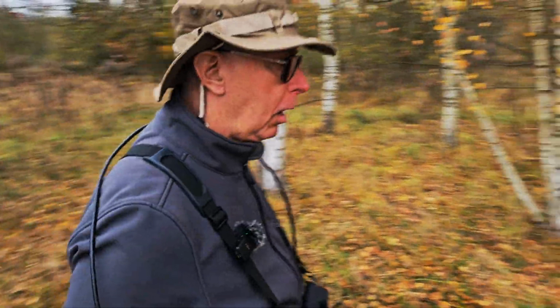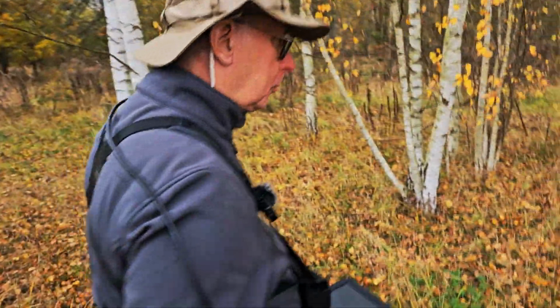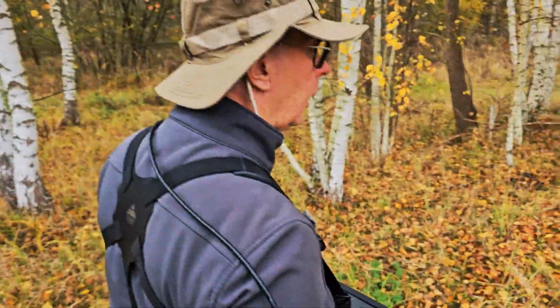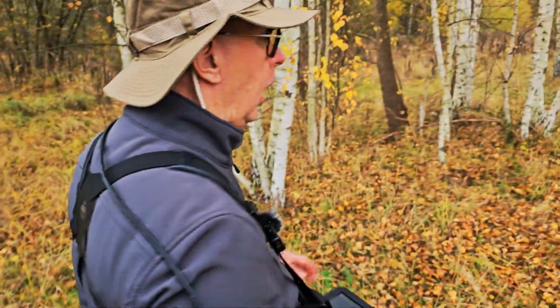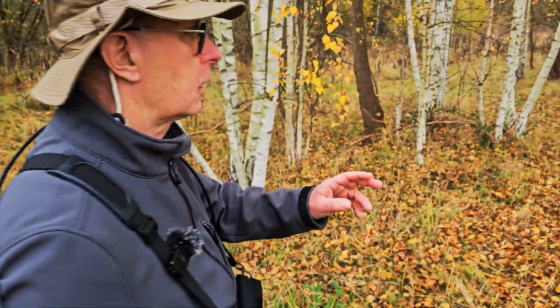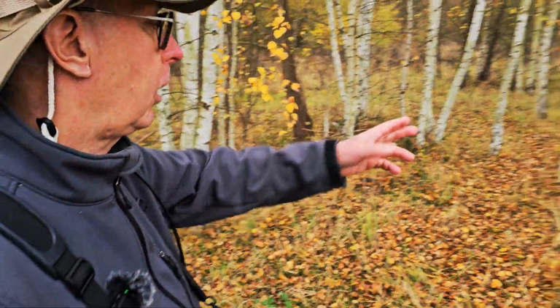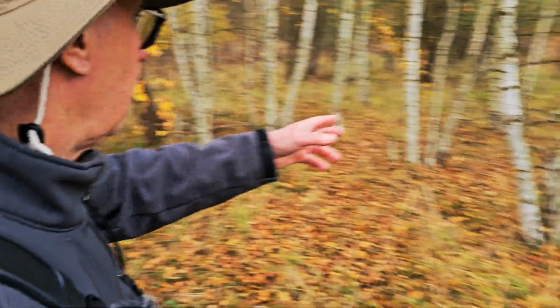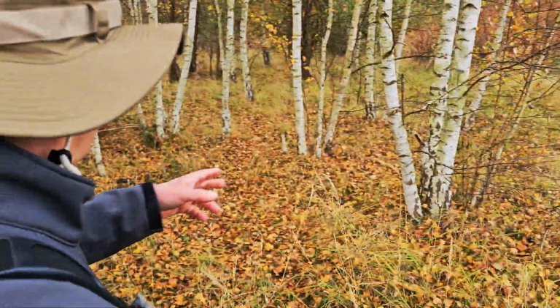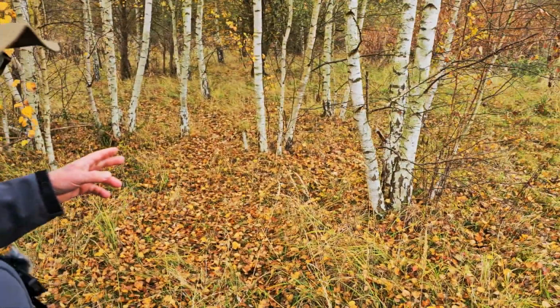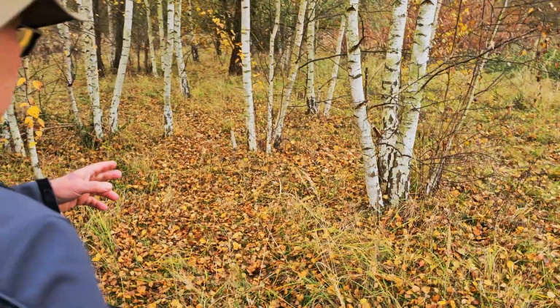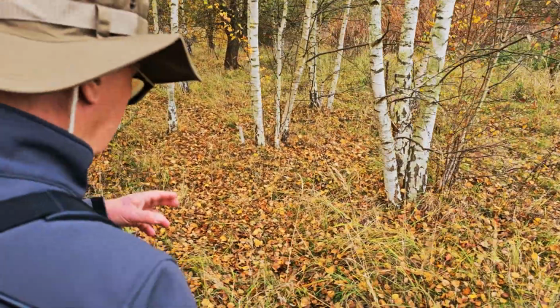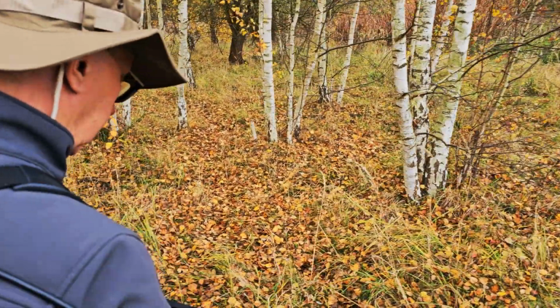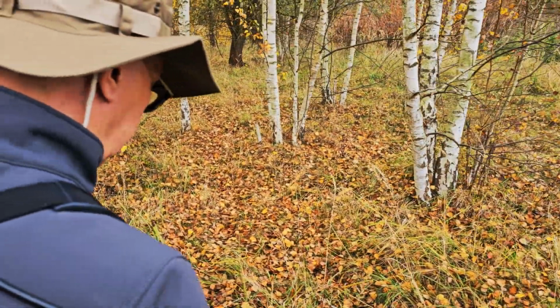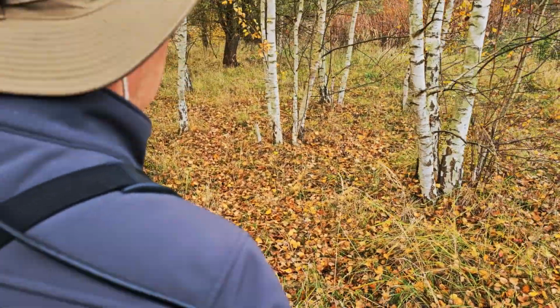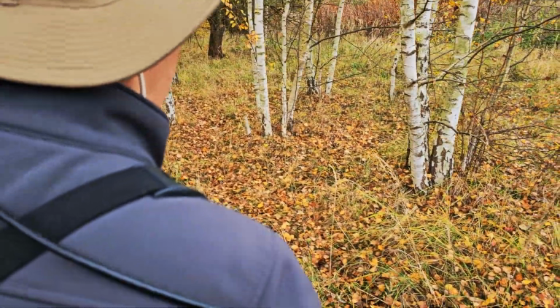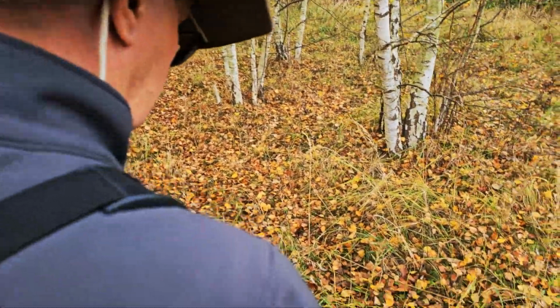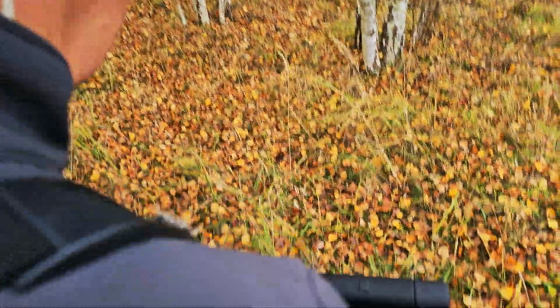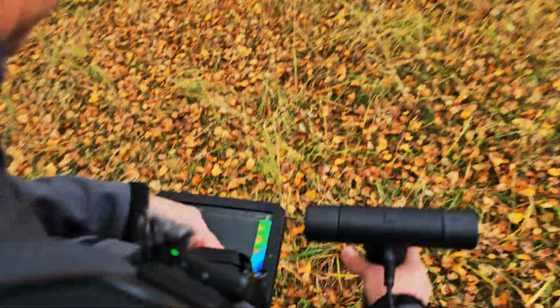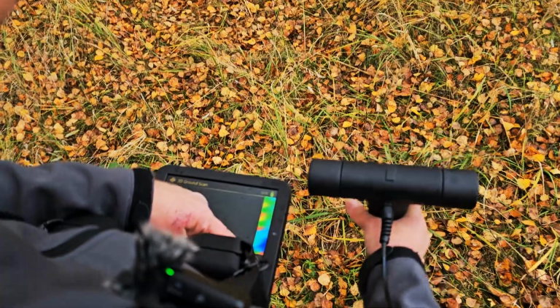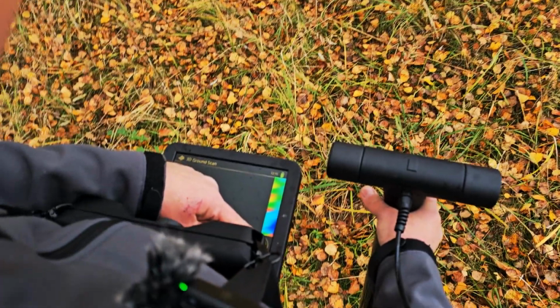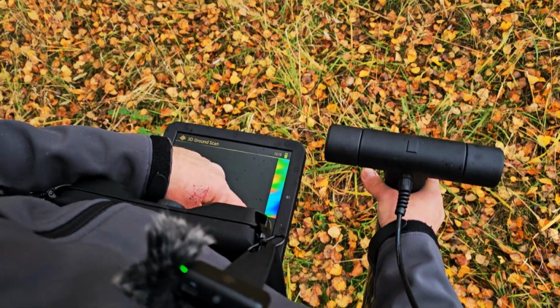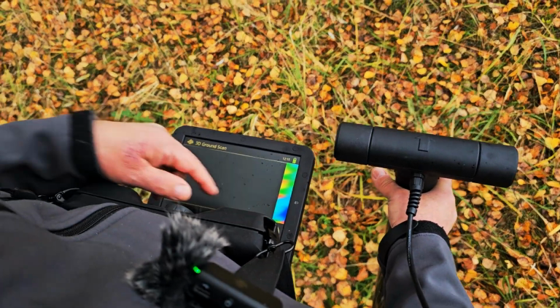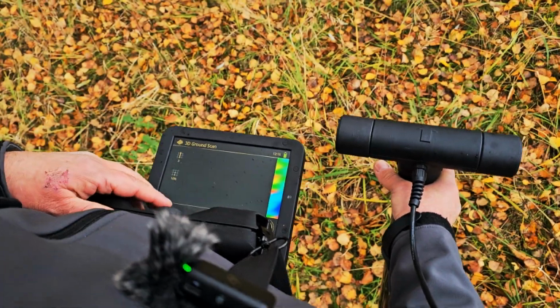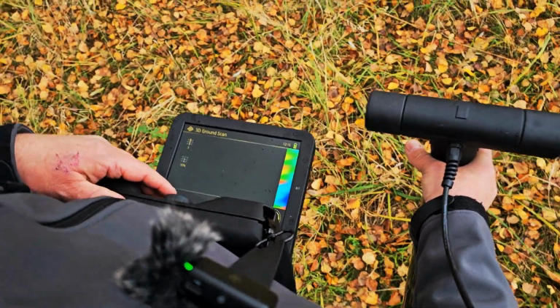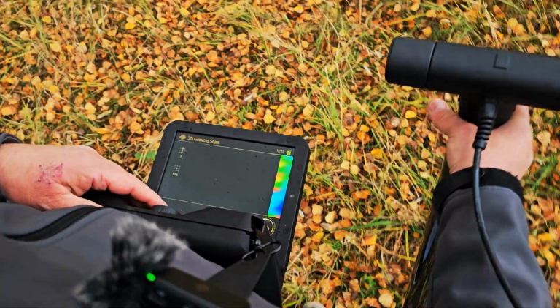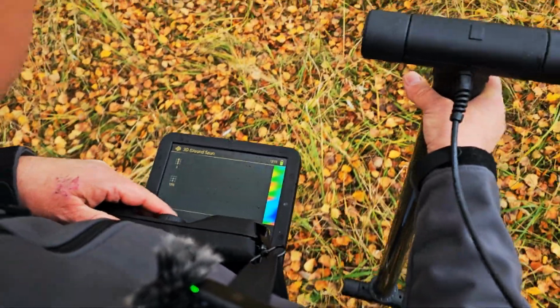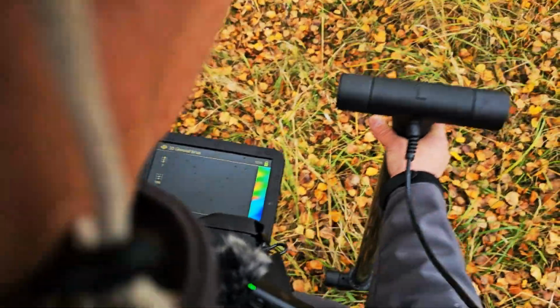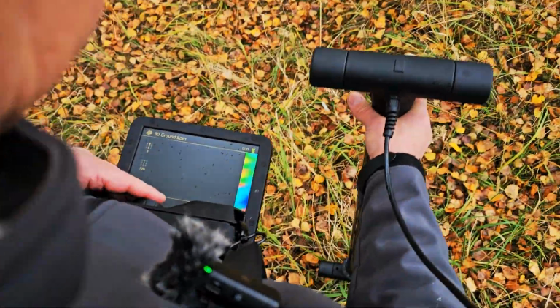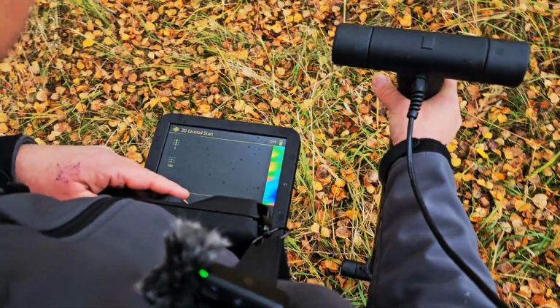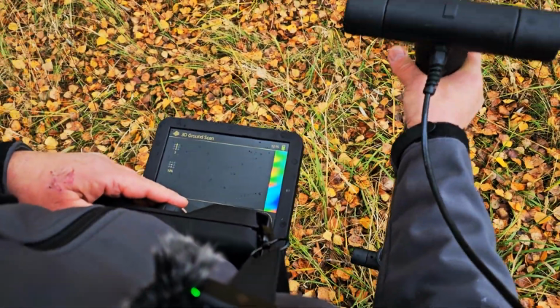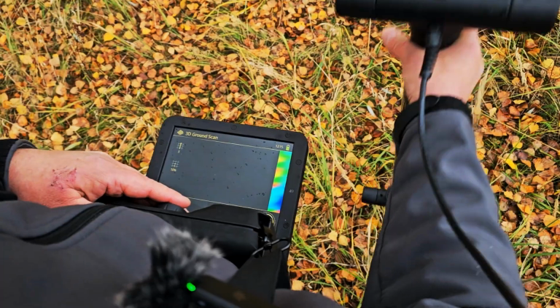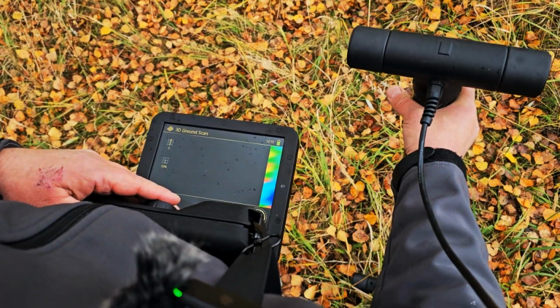Moving to the left, I can see right in front of me there's a tree. So I'm going to move a little bit further off and then do the same procedure again. As I do this I can make sure that I am moving safely.